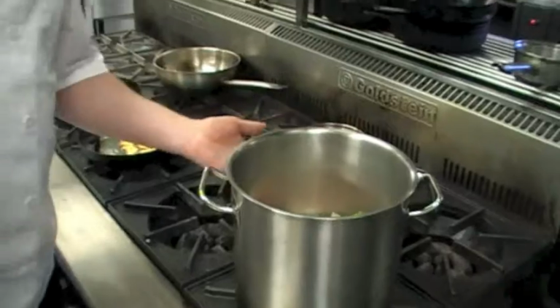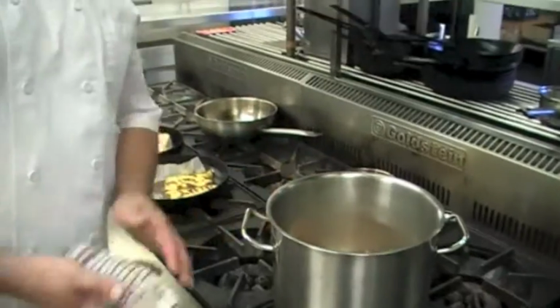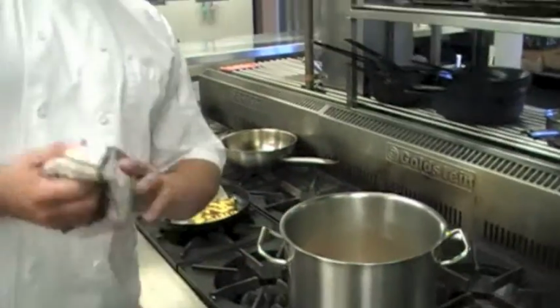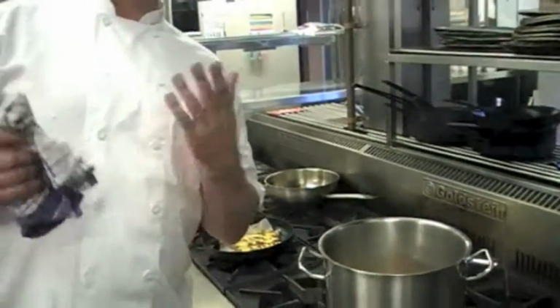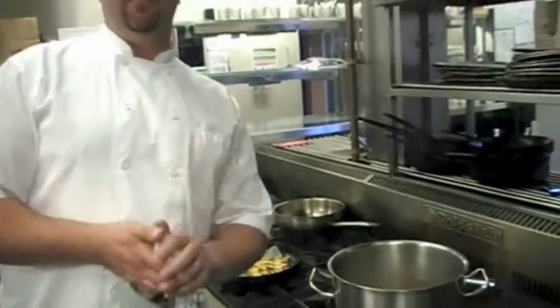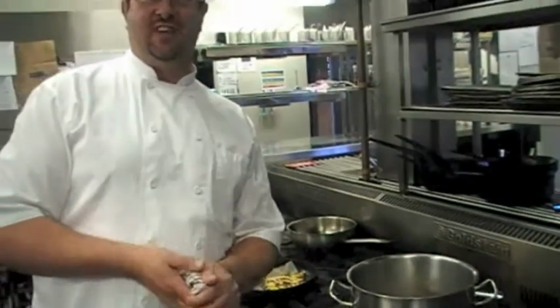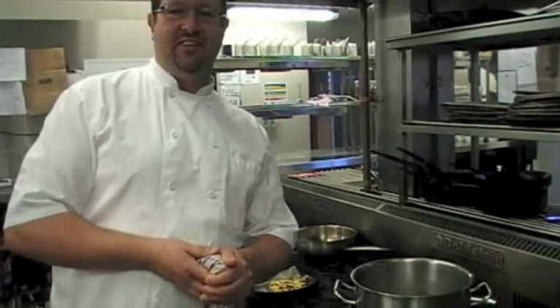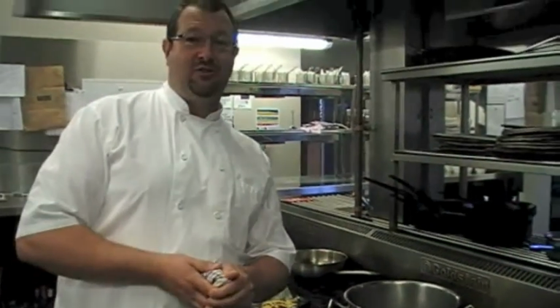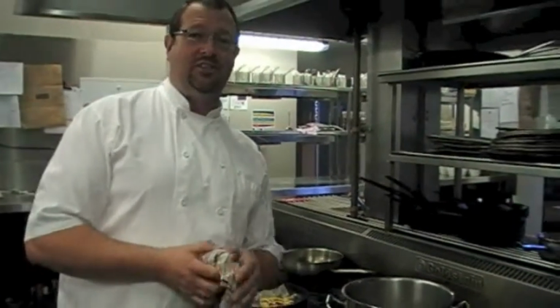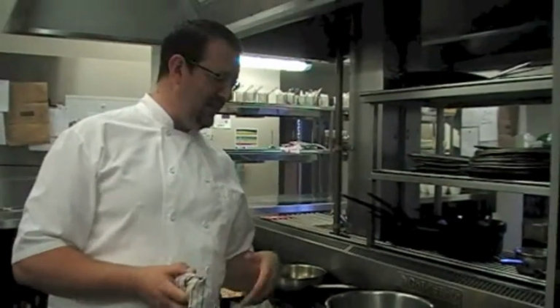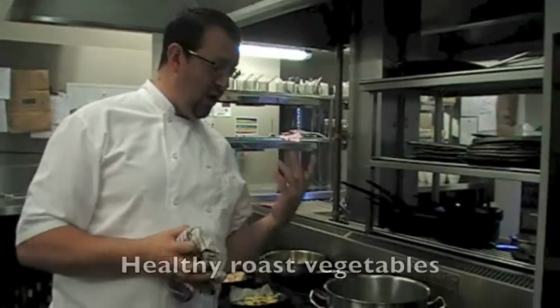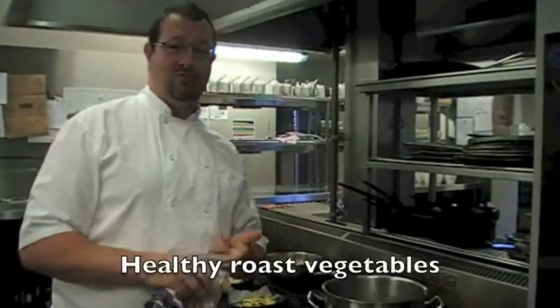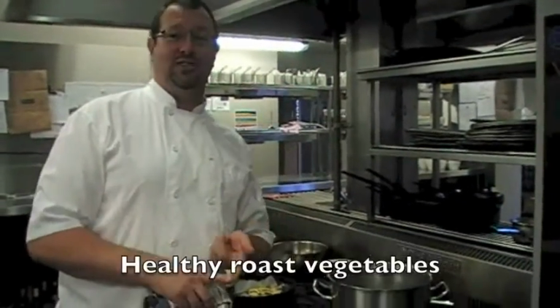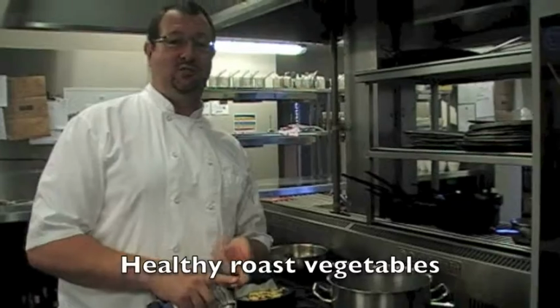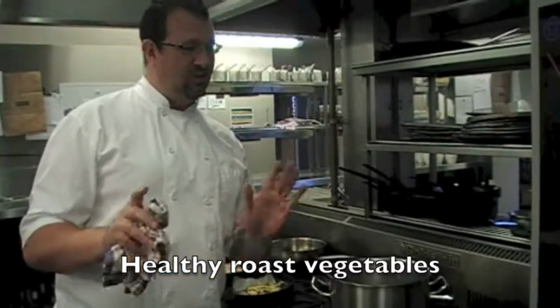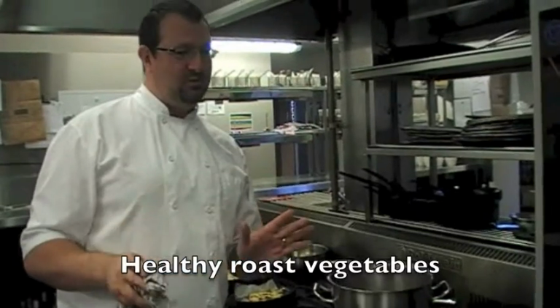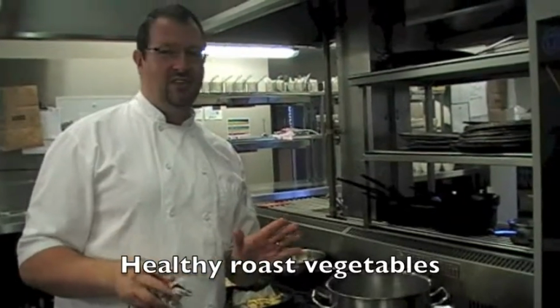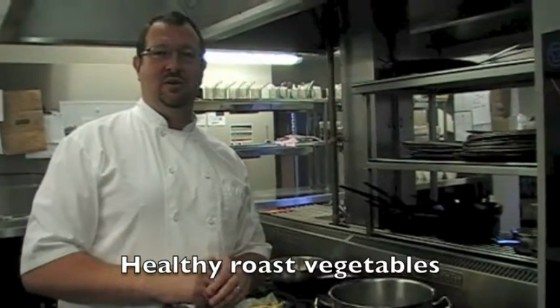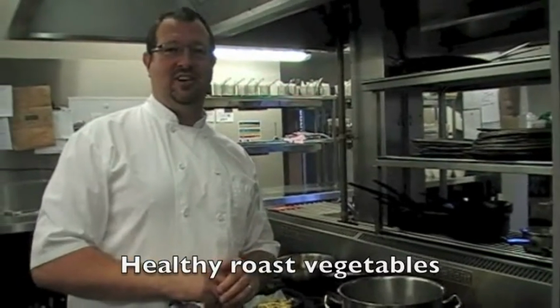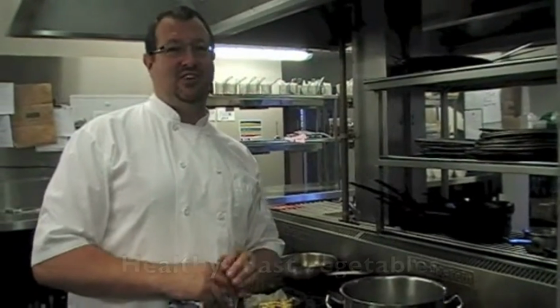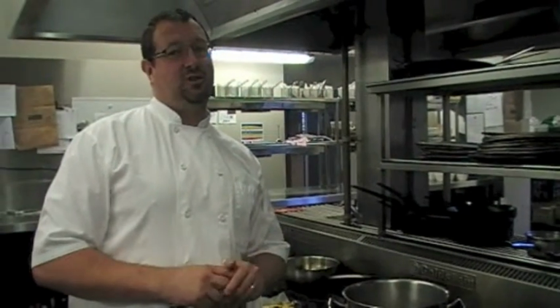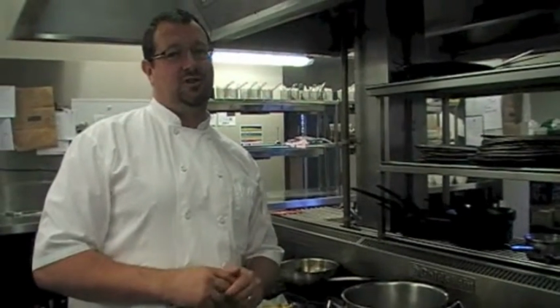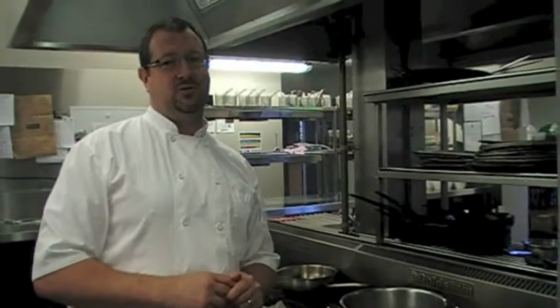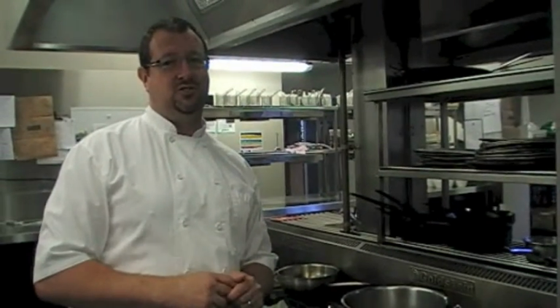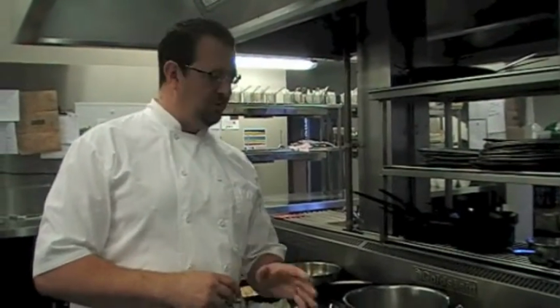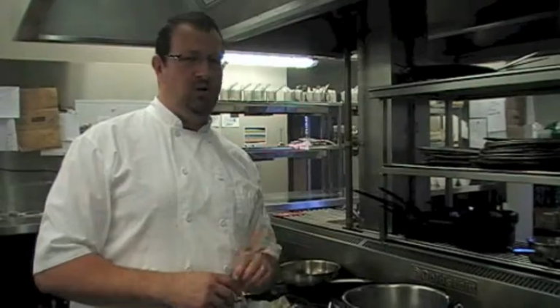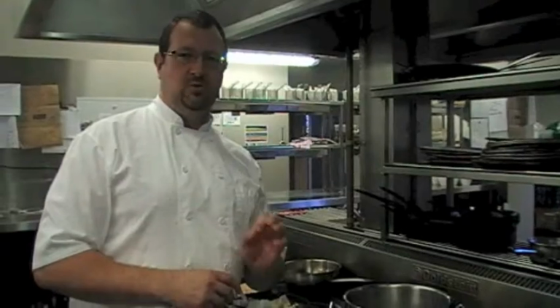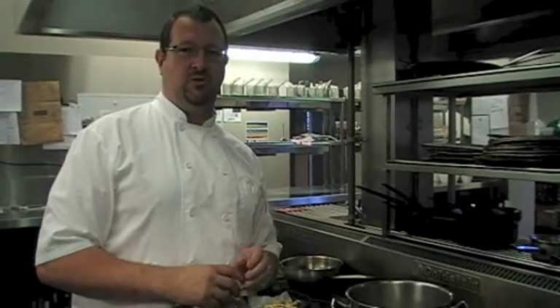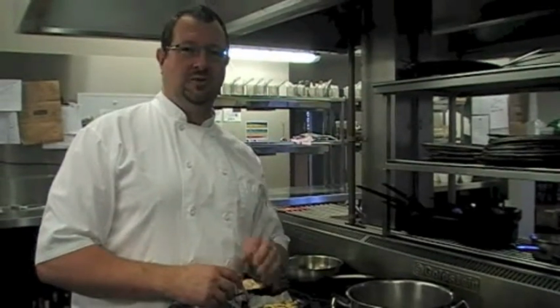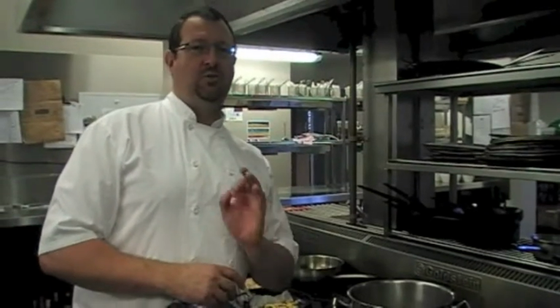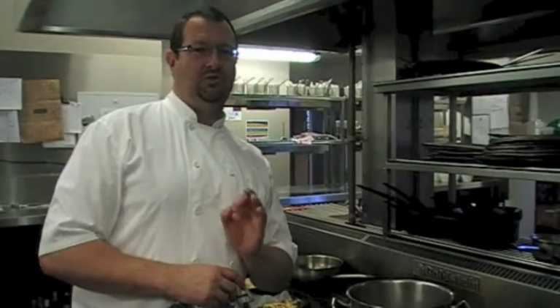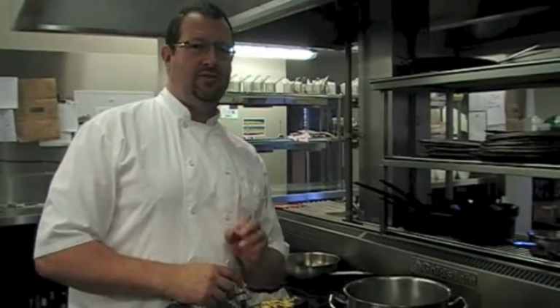Next on our tips and tricks are healthy roast vegetables. I know it seems weird, but you can definitely do healthy roast vegetables — minimal oil, minimal salt — it's still beautiful and flavoursome.